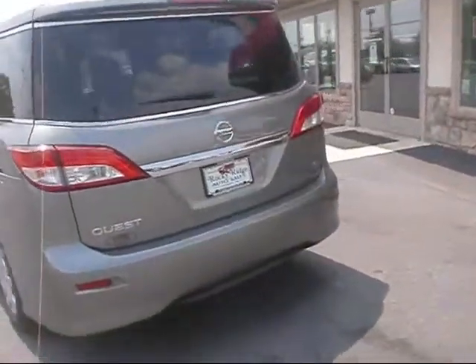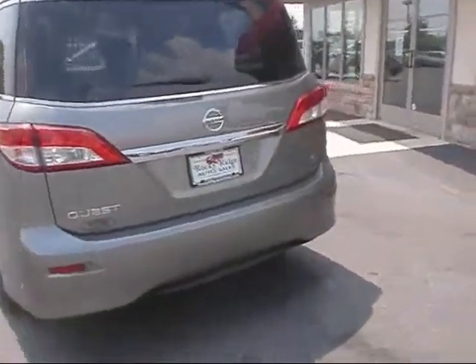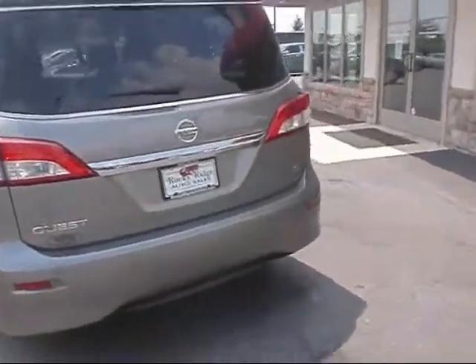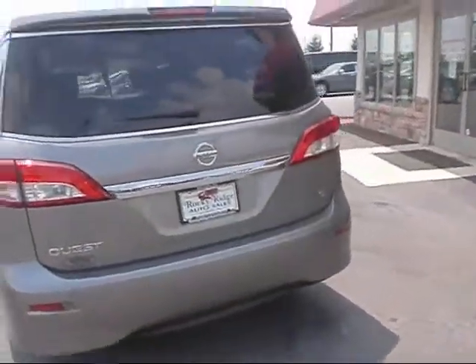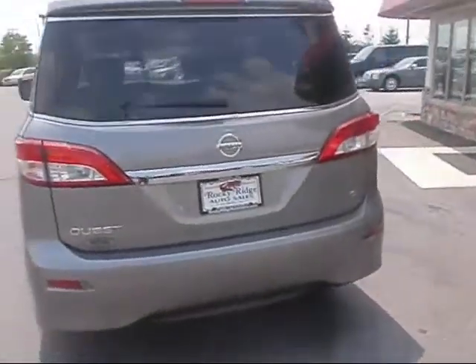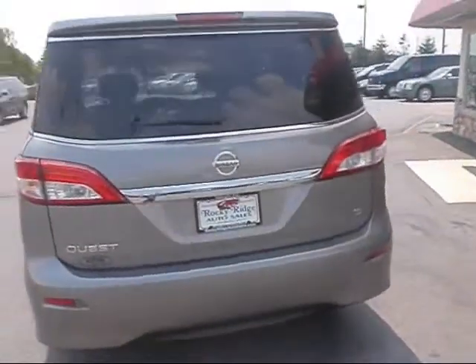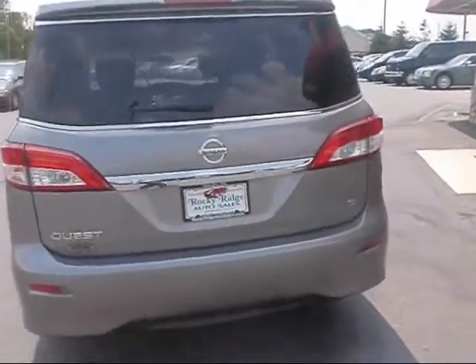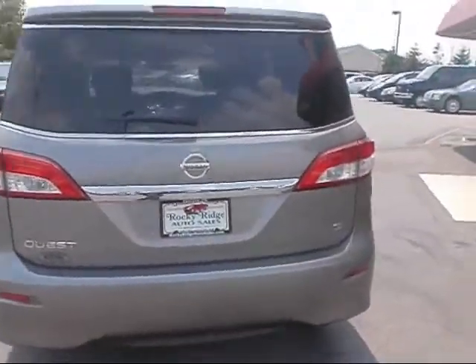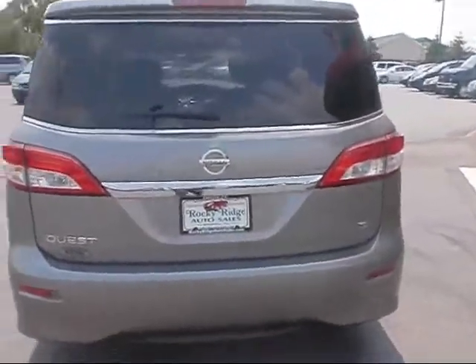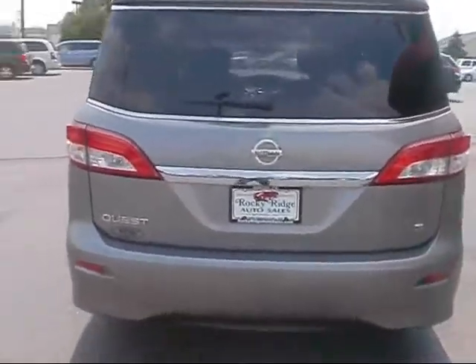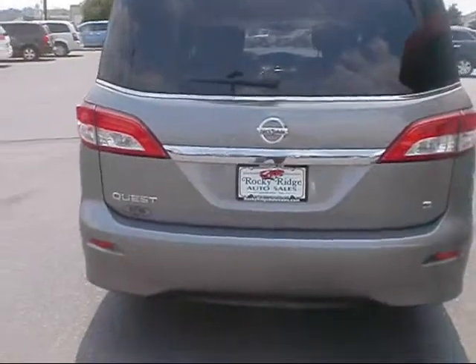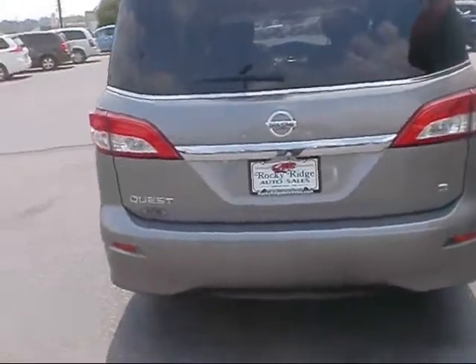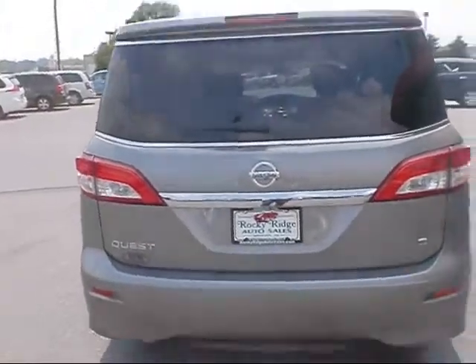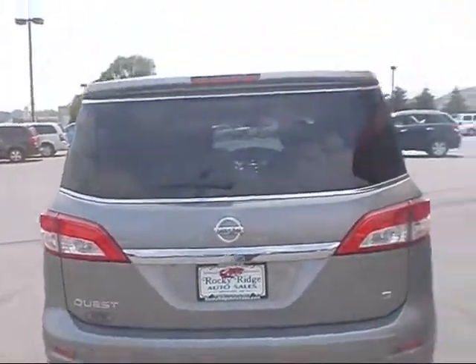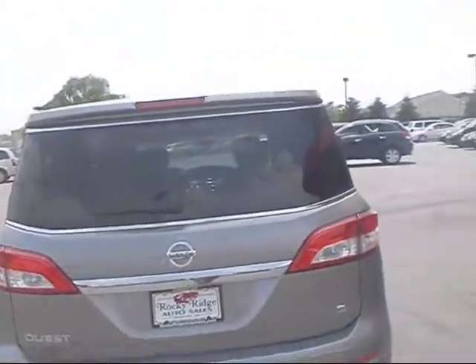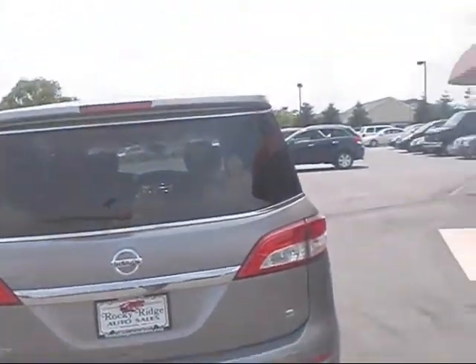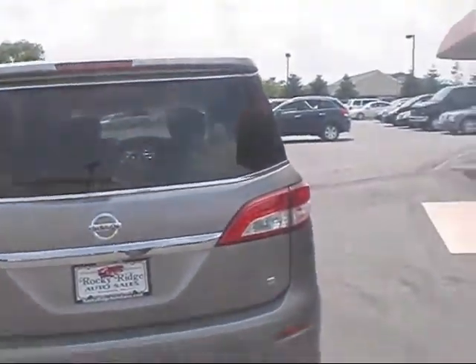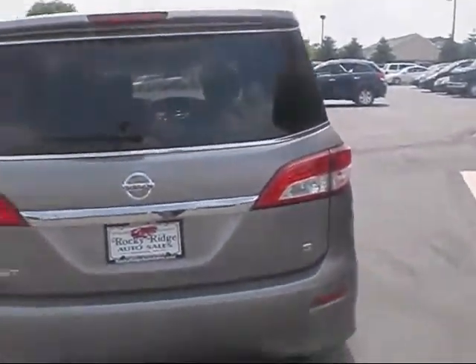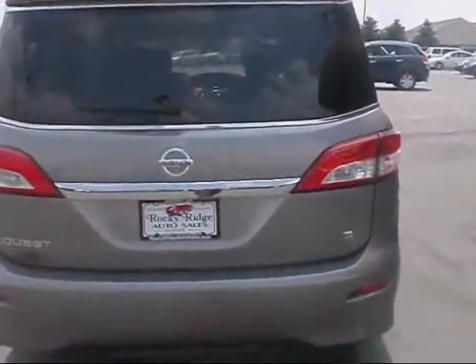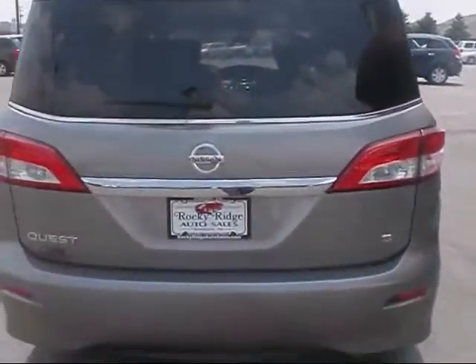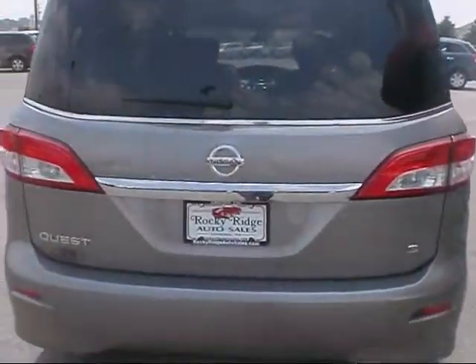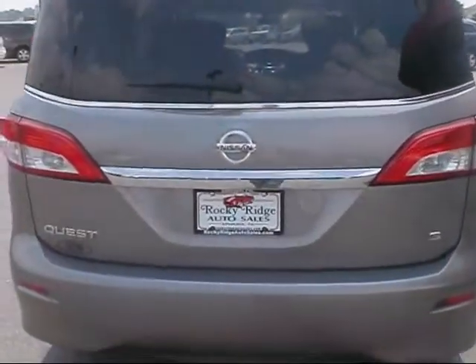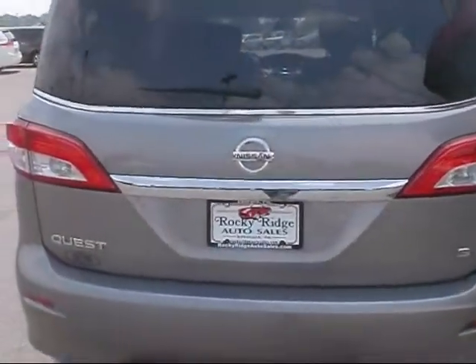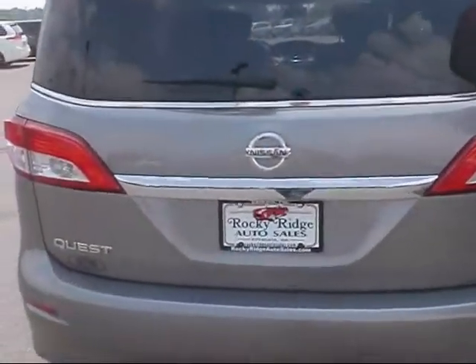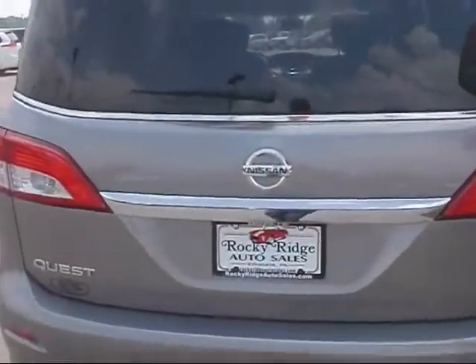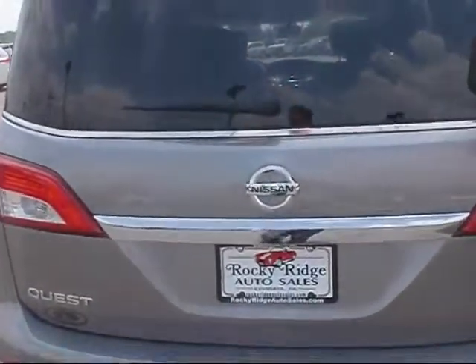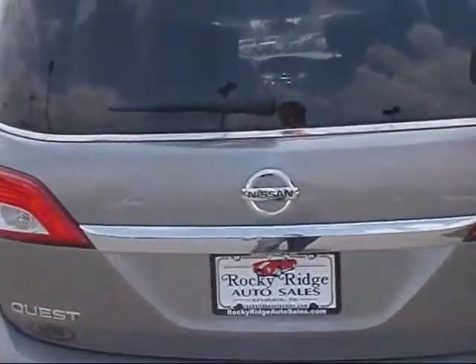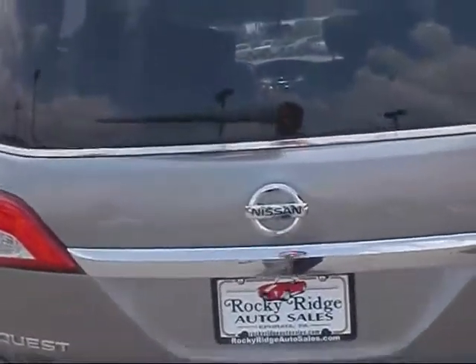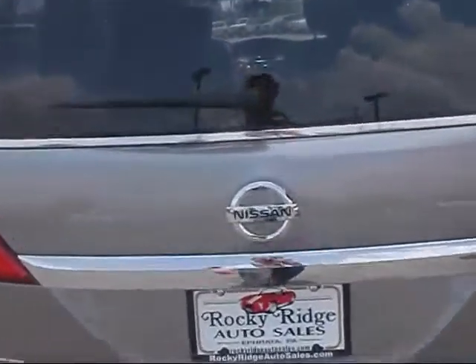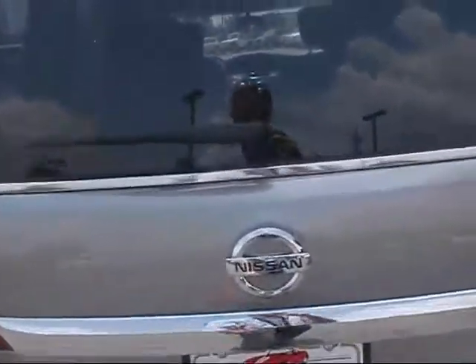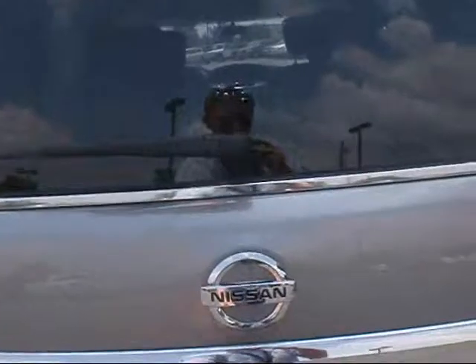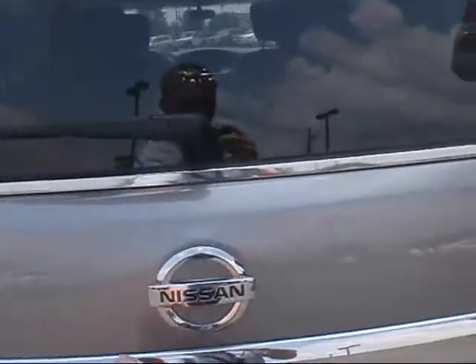Taking a look at it from the back, it's got some nice chrome accents all the way around the window, along with the Nissan emblem.